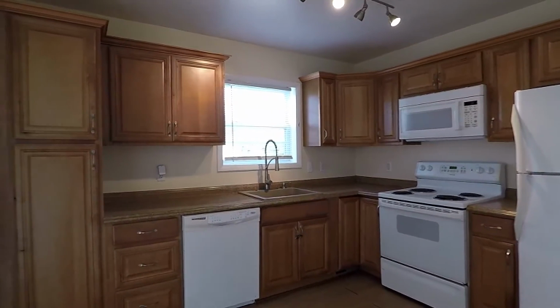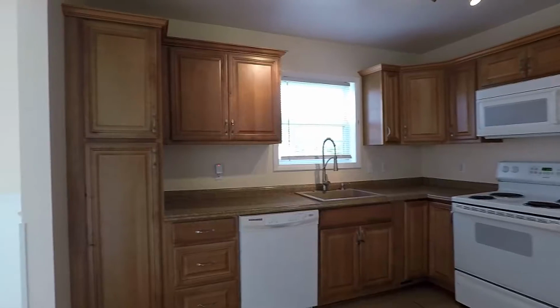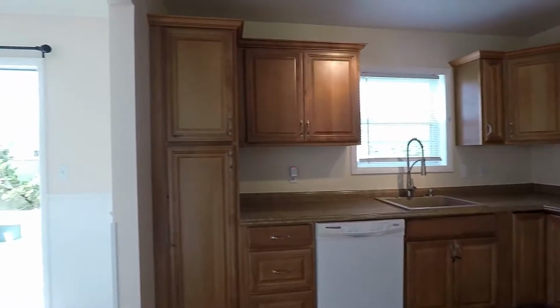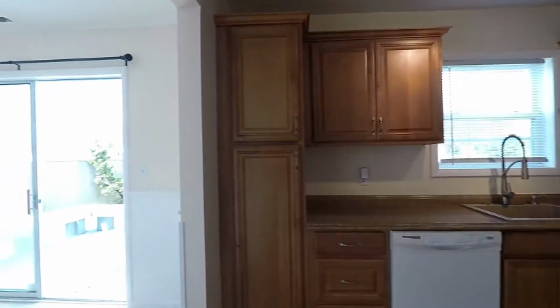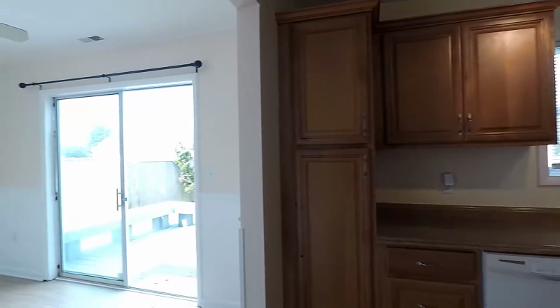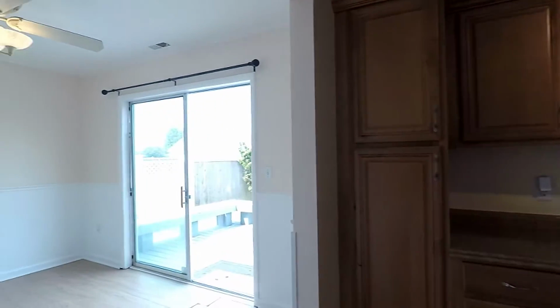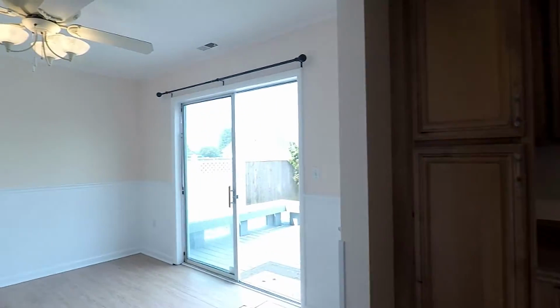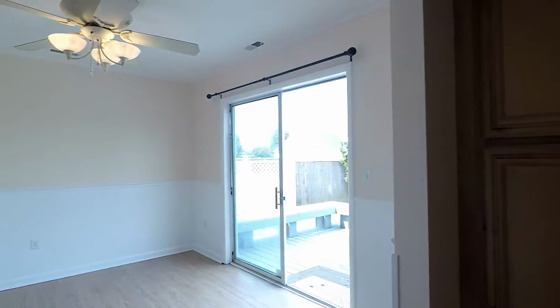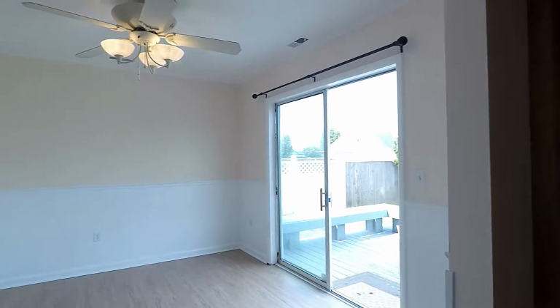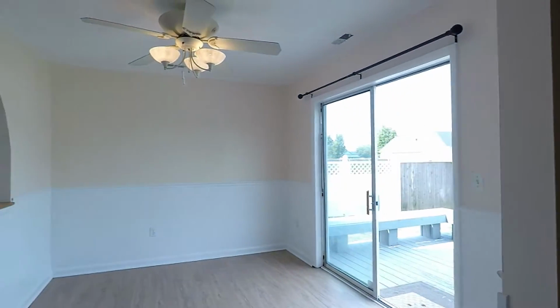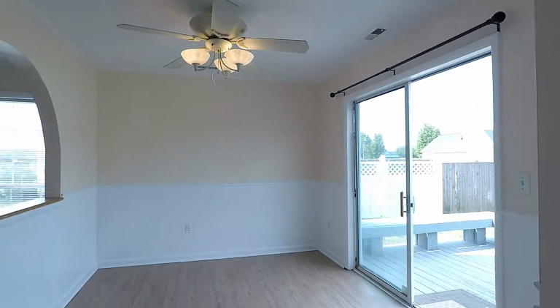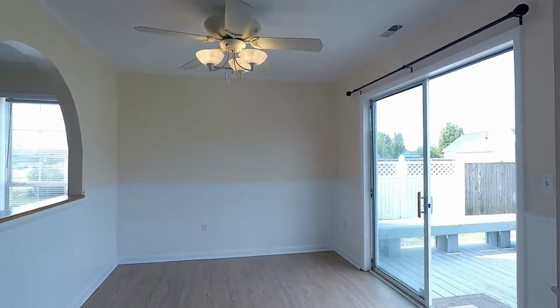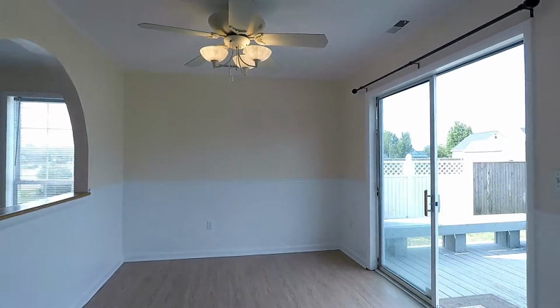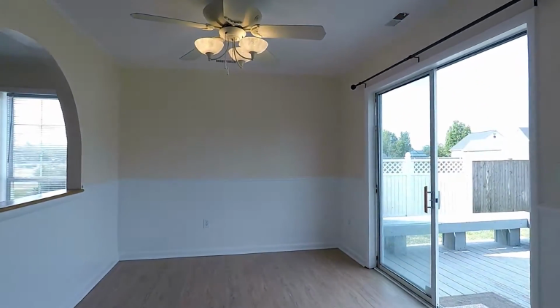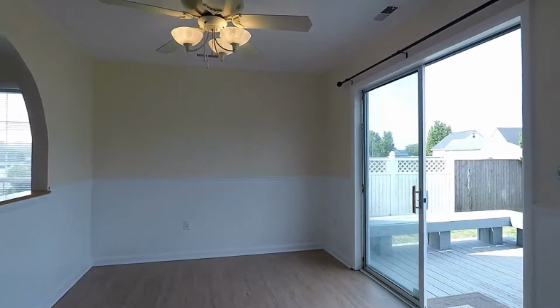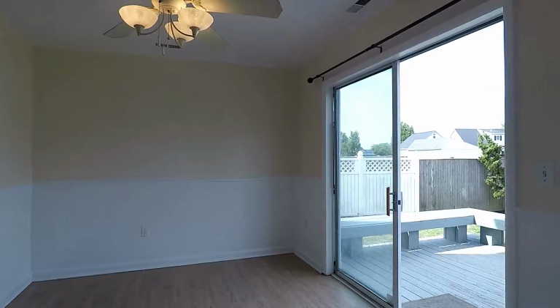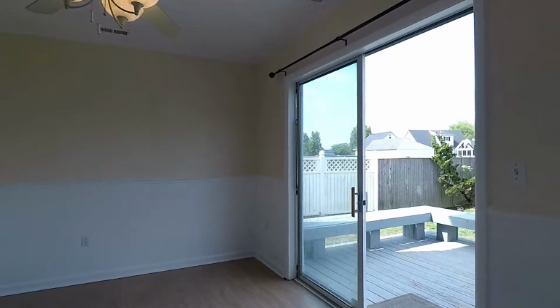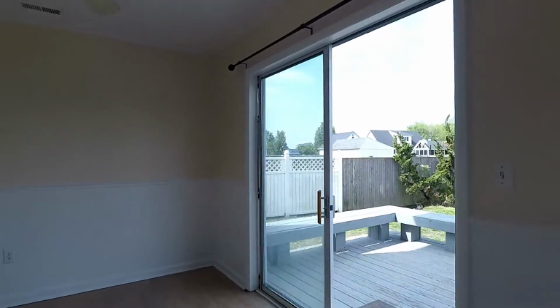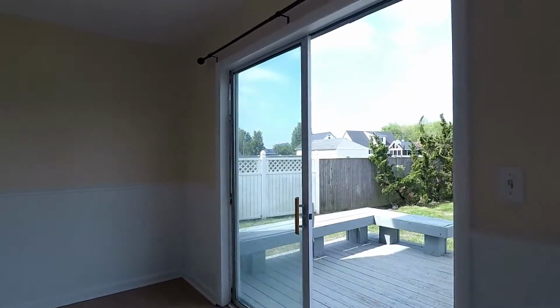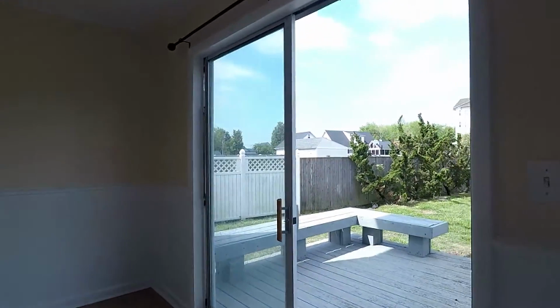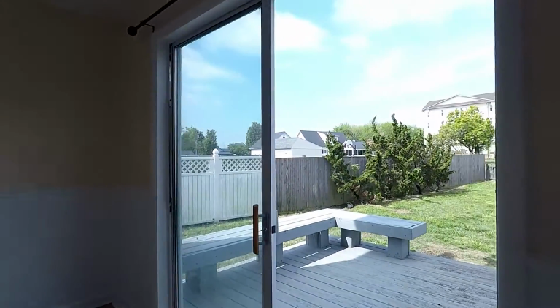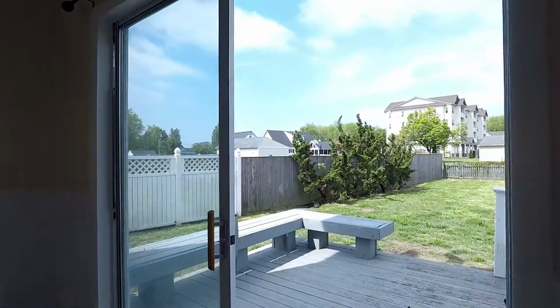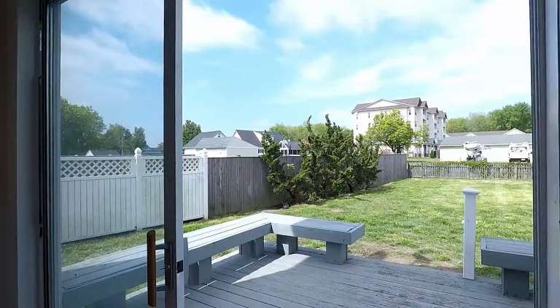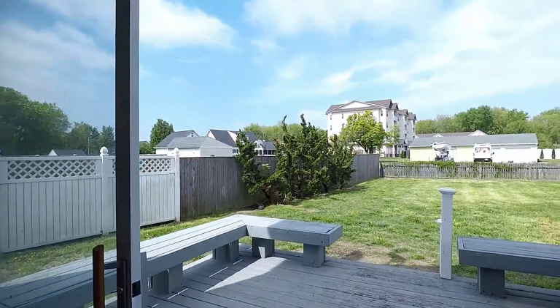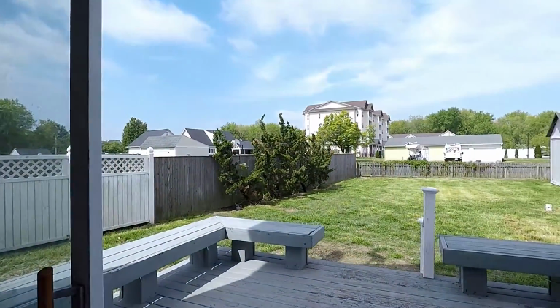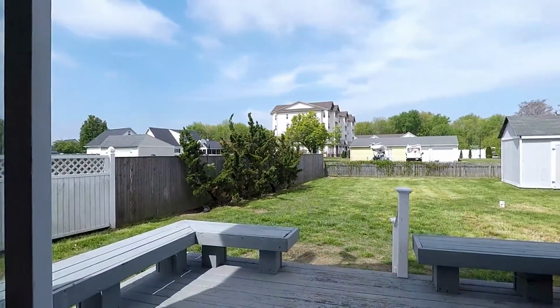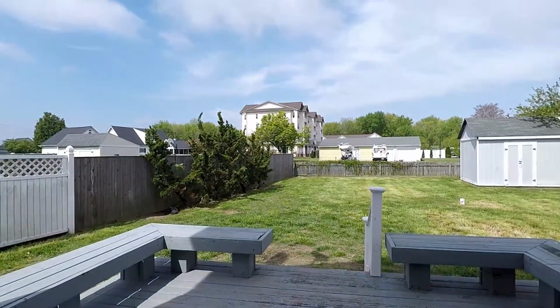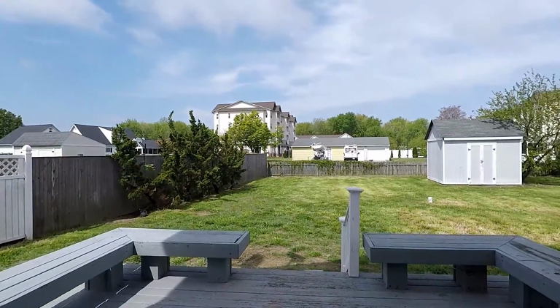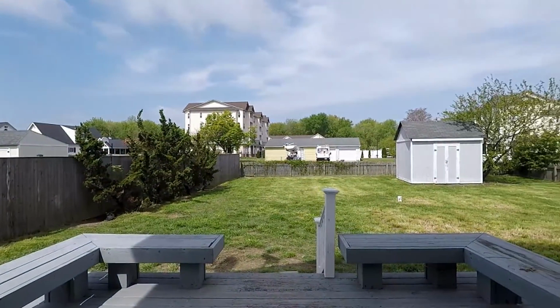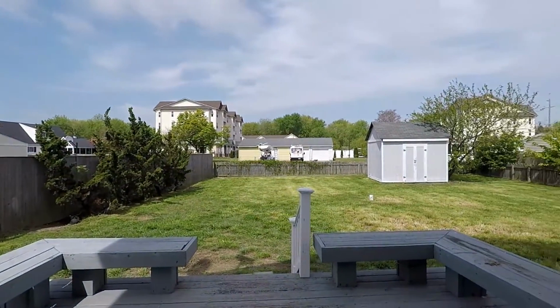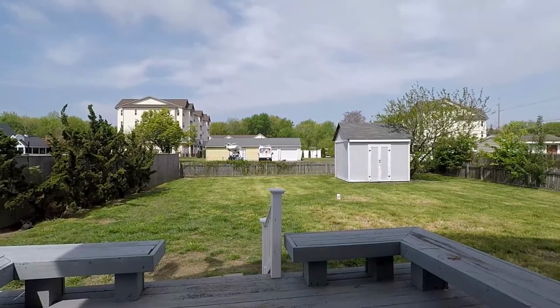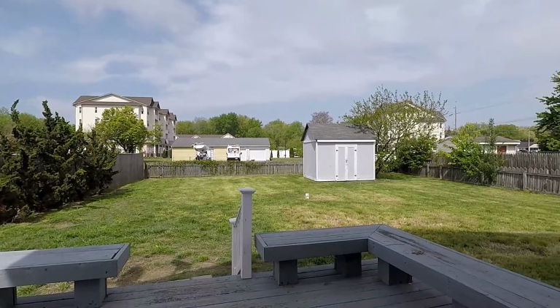Left of the kitchen is going to be the dining room with the ceiling fan, which has direct access to this nice deck overlooking the large, fully fenced backyard.